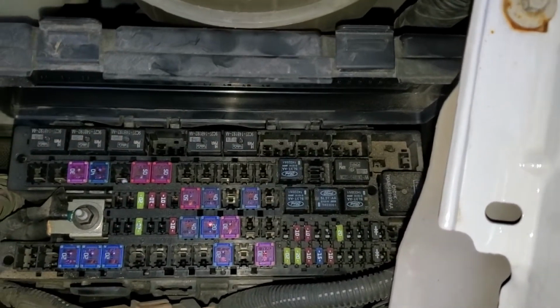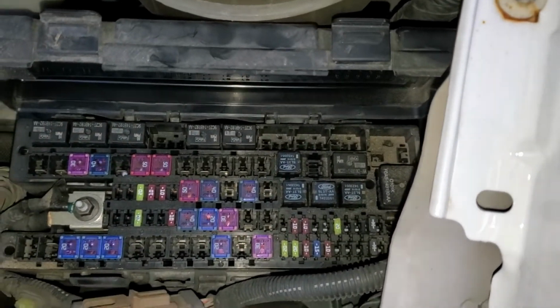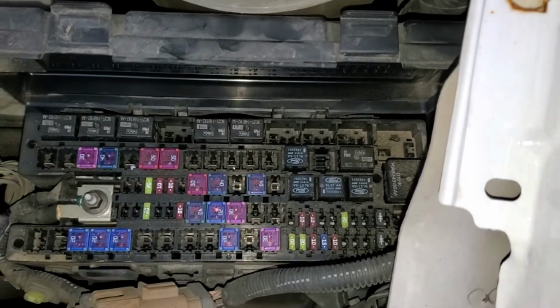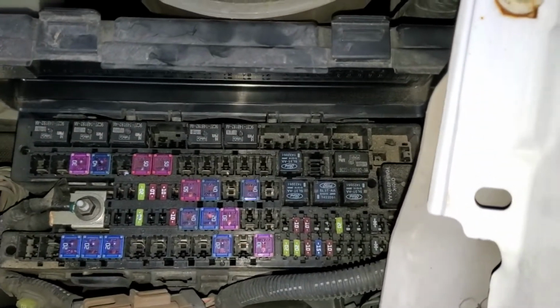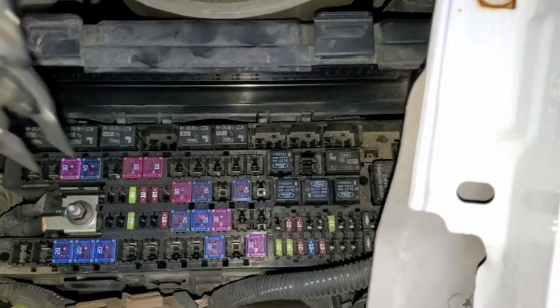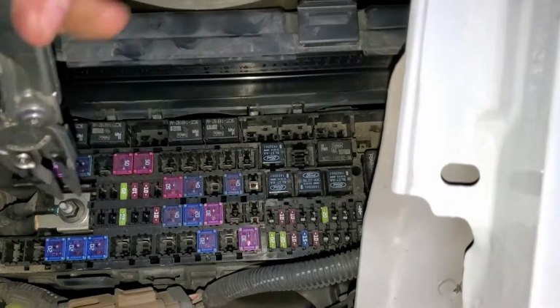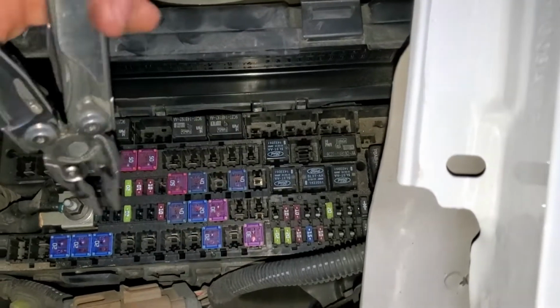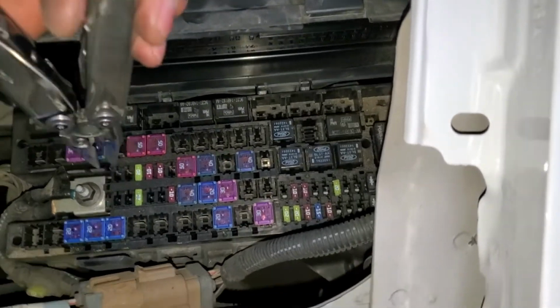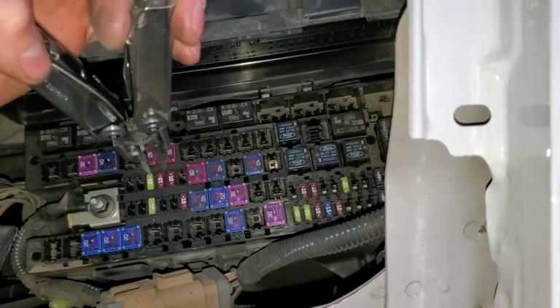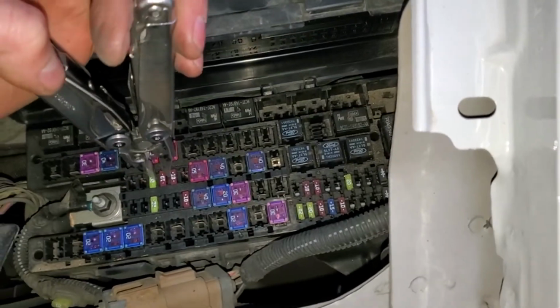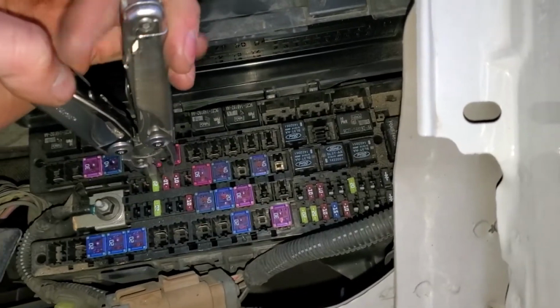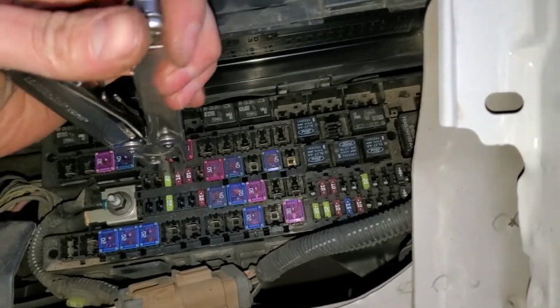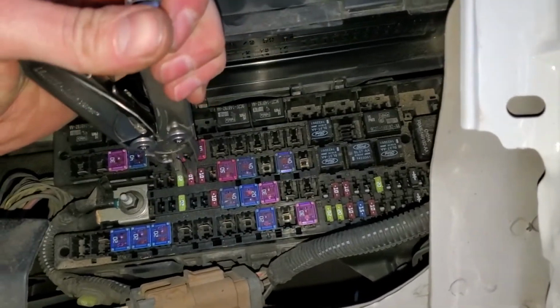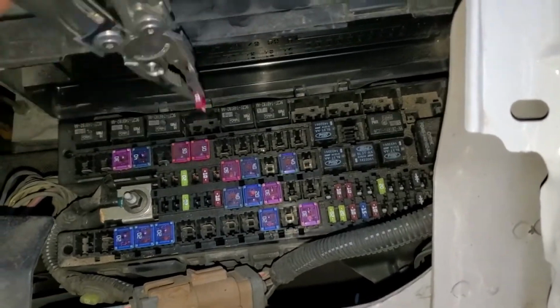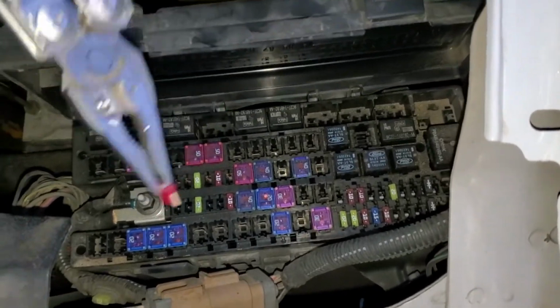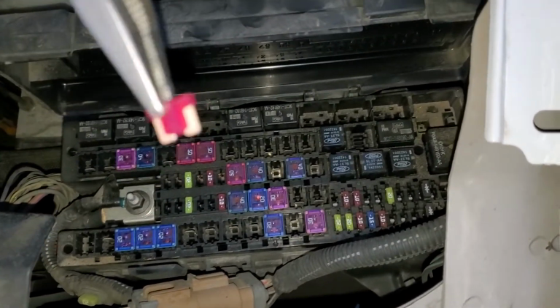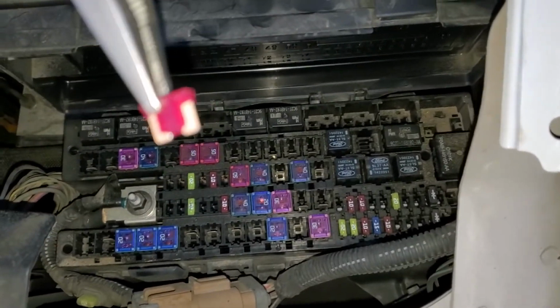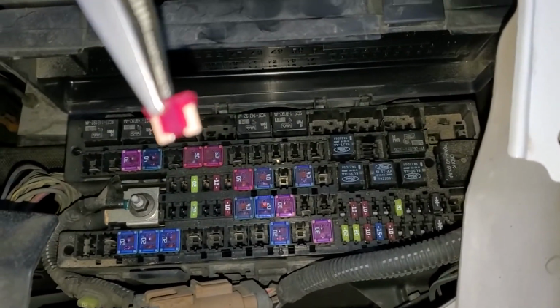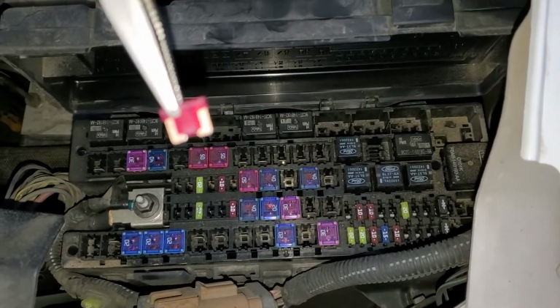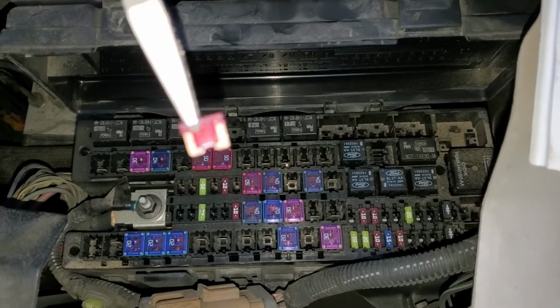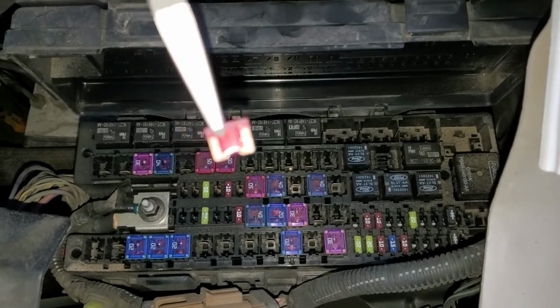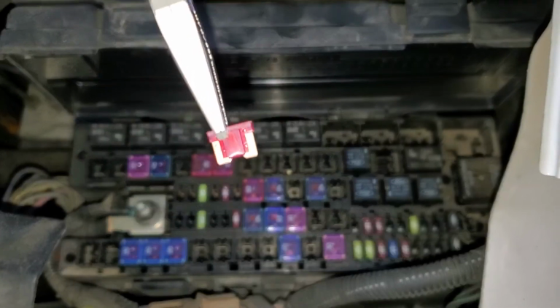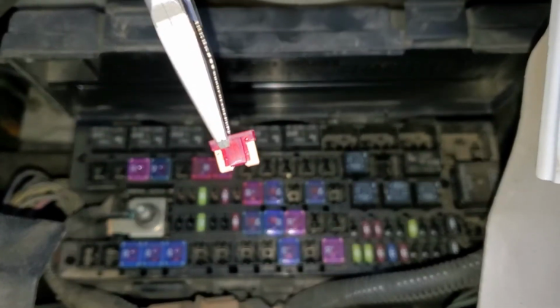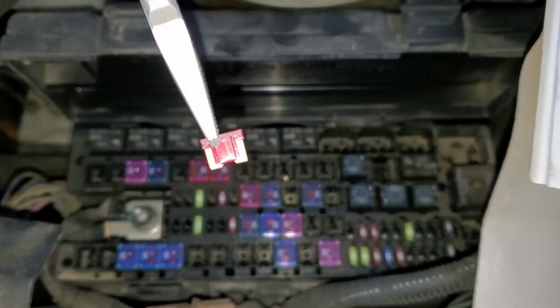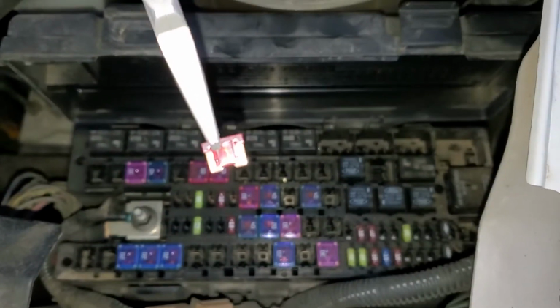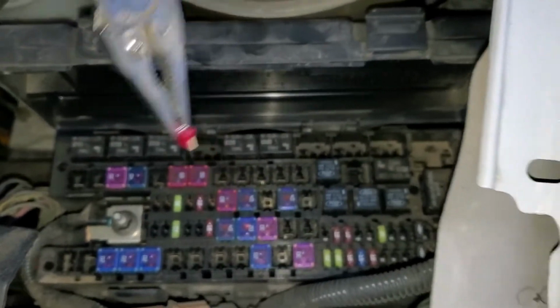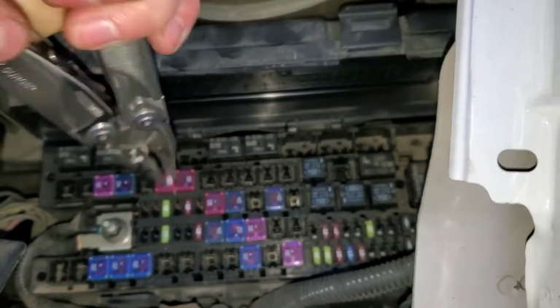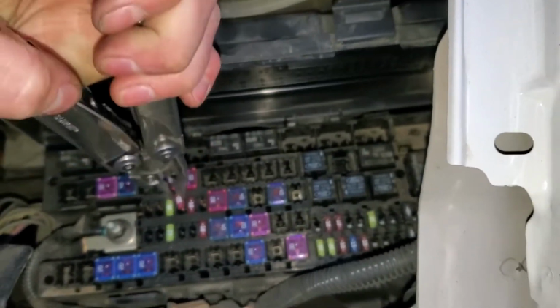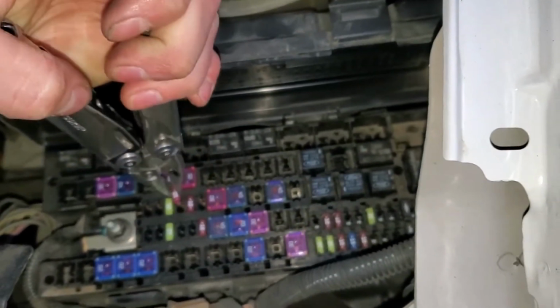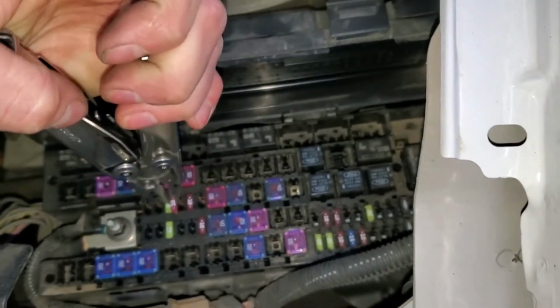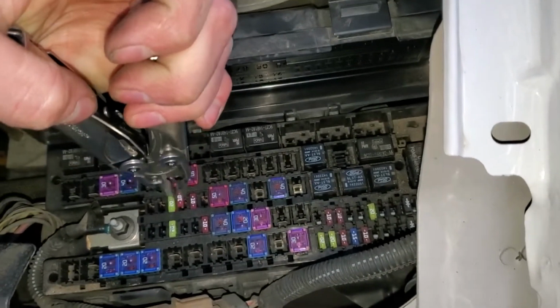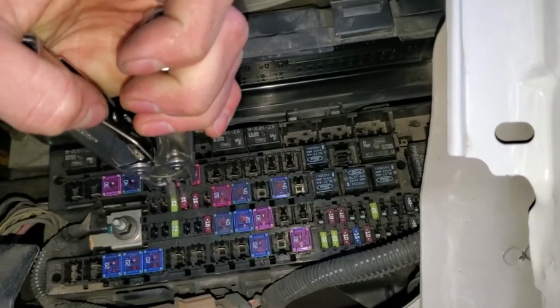While you're here you'll want to check the fuse for the AC clutch as well. It's going to be this 10 amp fuse. You can pull it out and see through it — it's translucent. That's a good one to check.